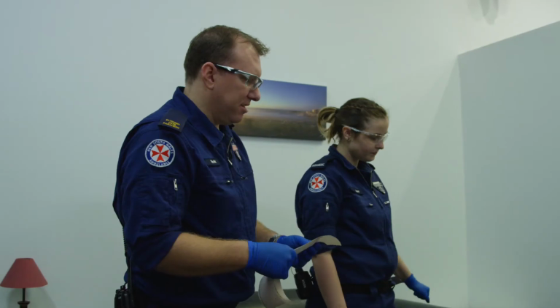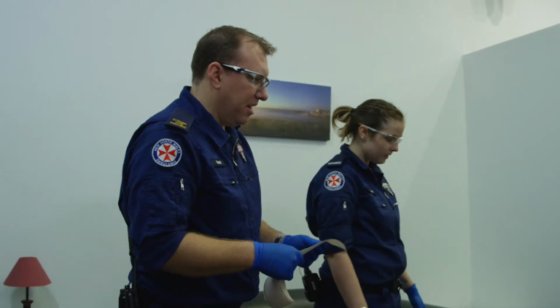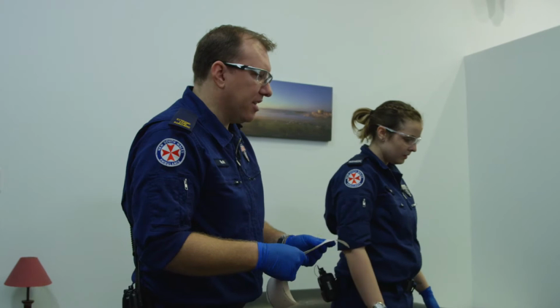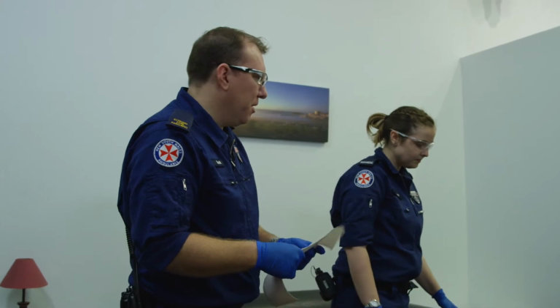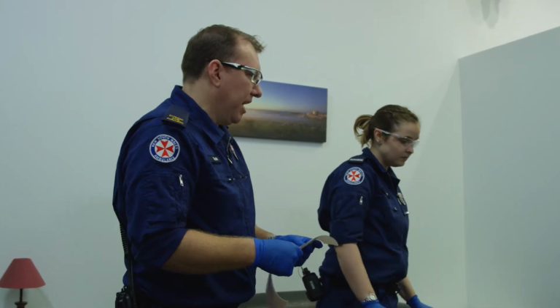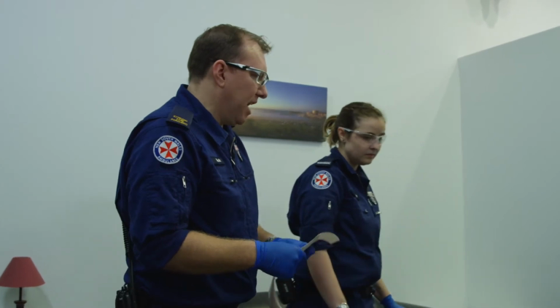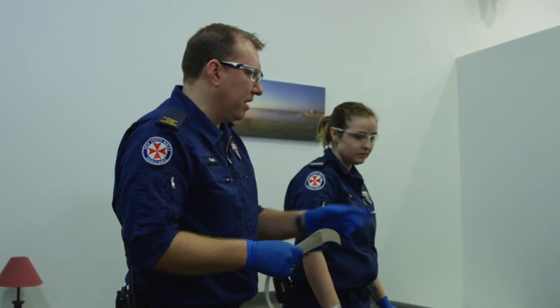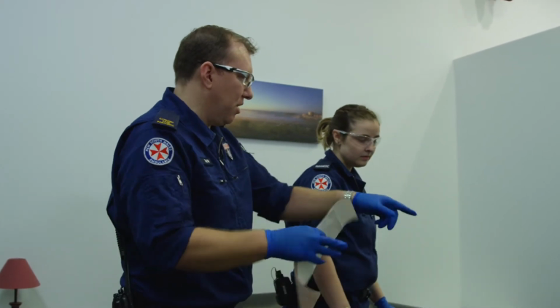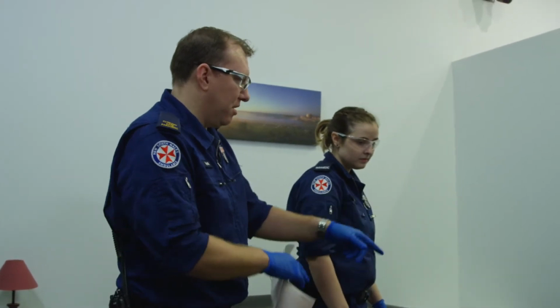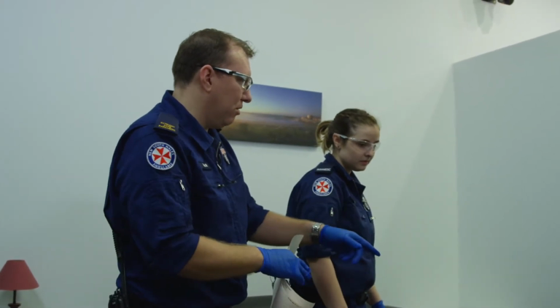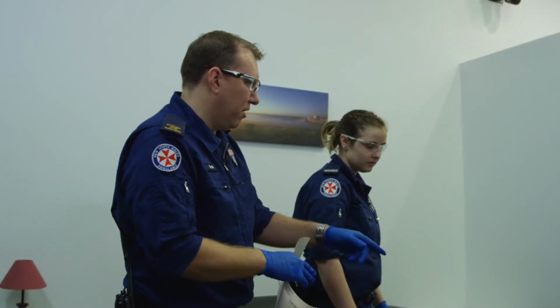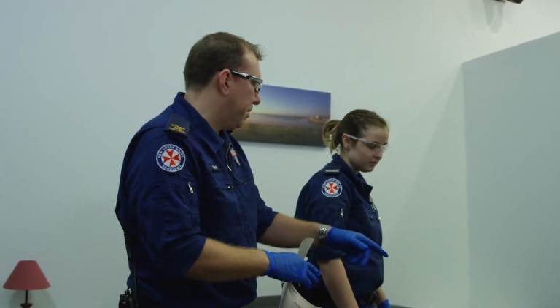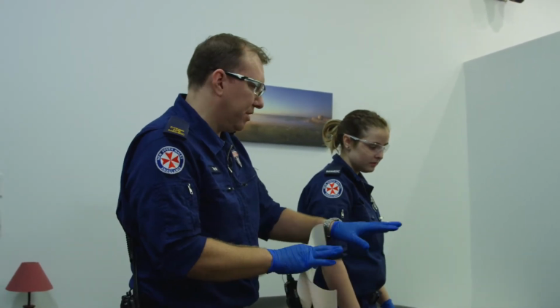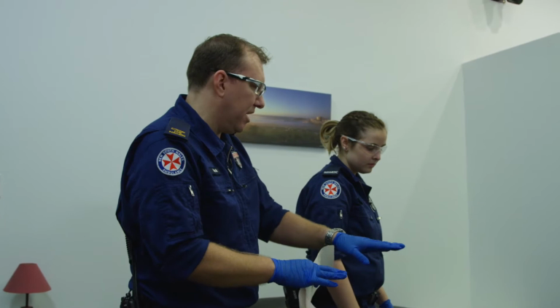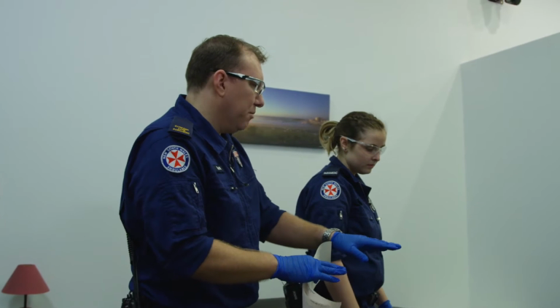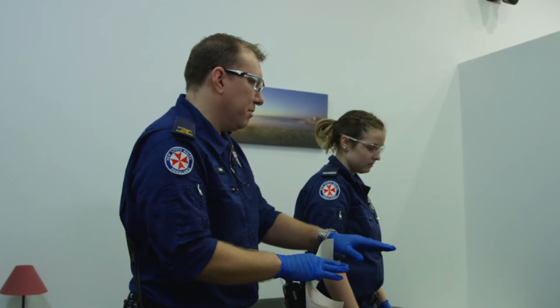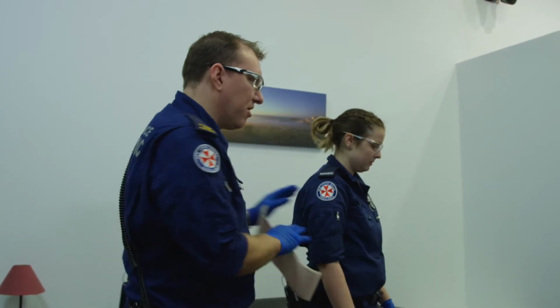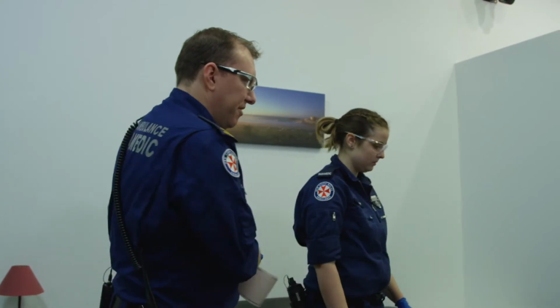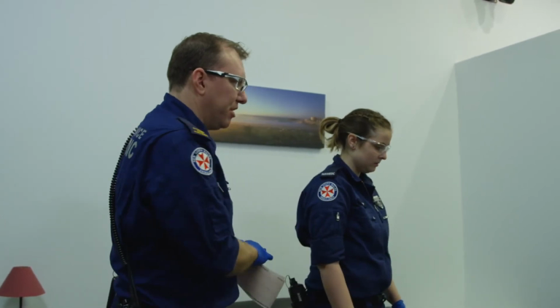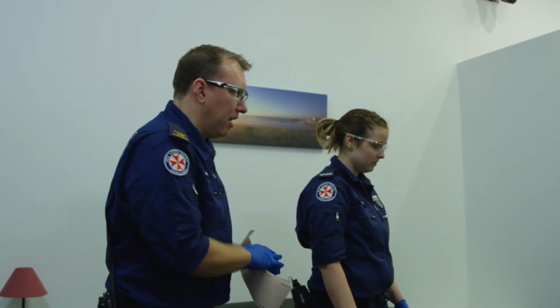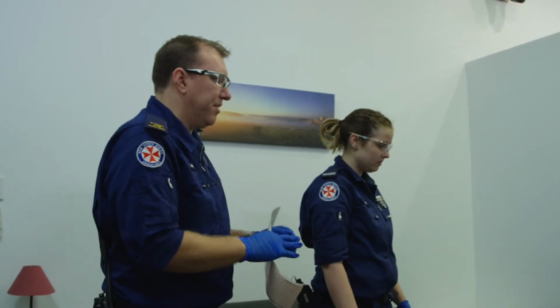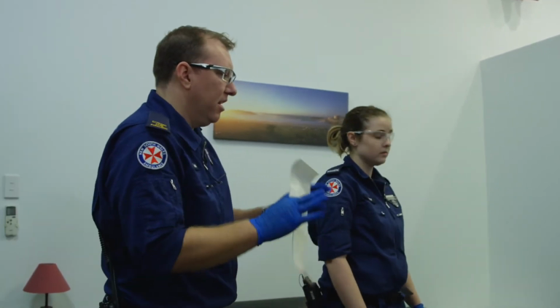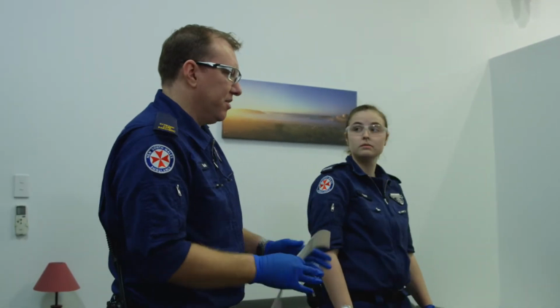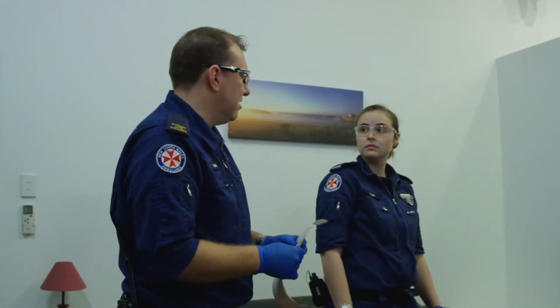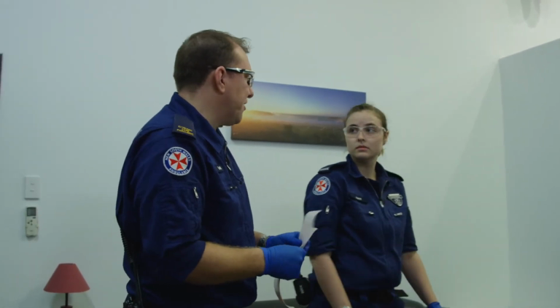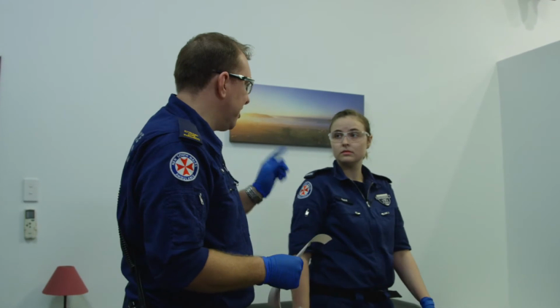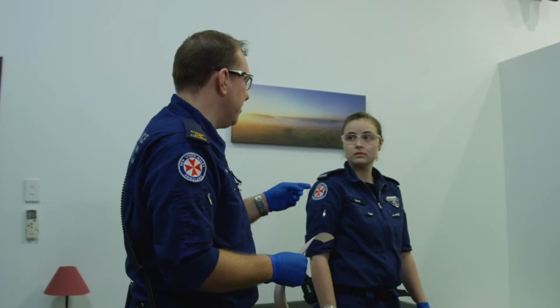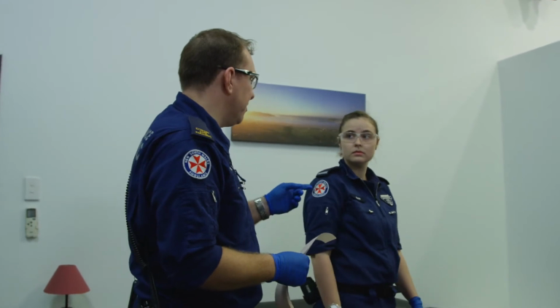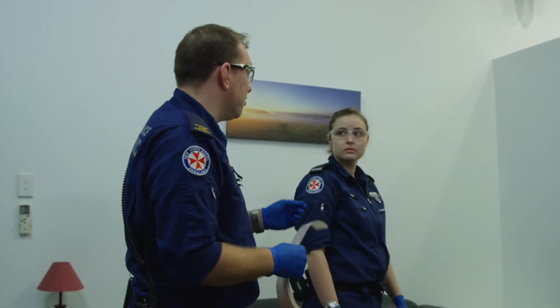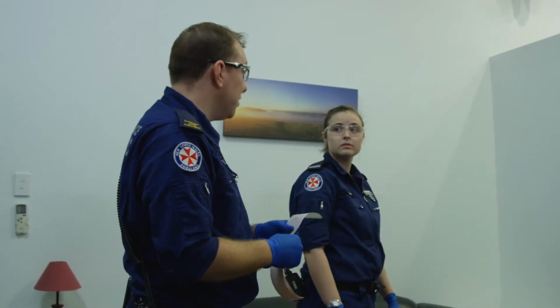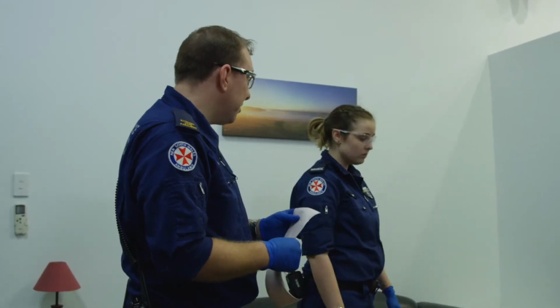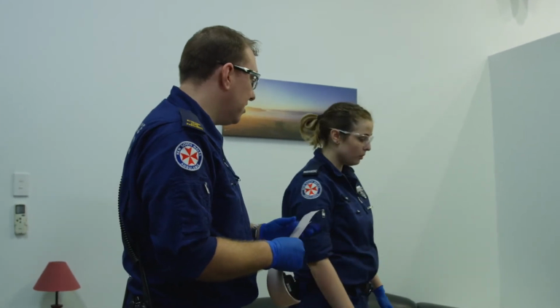Excellent. Okay, so plans. Elise, you and I are going to roll Rod onto his back so we can monitor him a bit more. I've got my non-invasive monitoring on my LifePak 15. Then I'll start some atropine and, Jess, in the meantime, could you start an adrenaline infusion for me please? No problem.